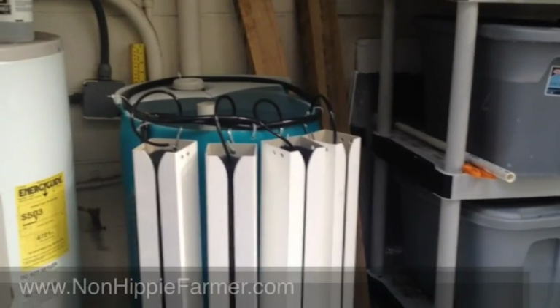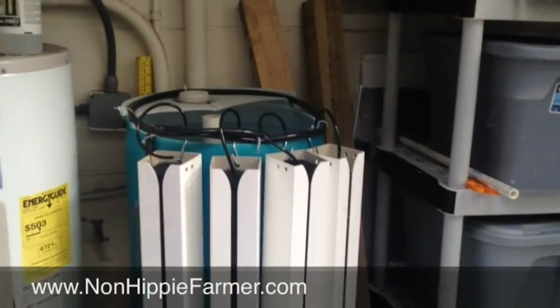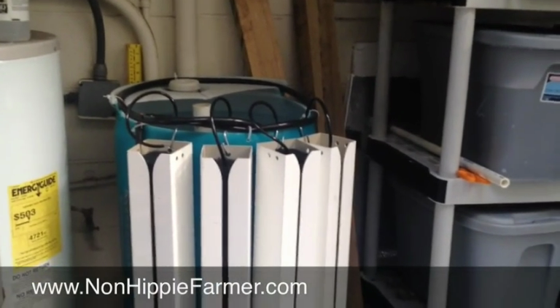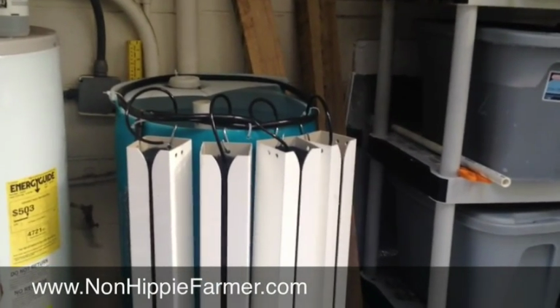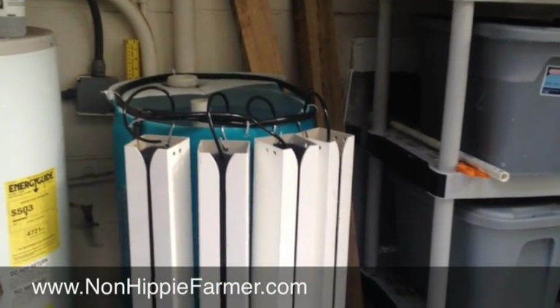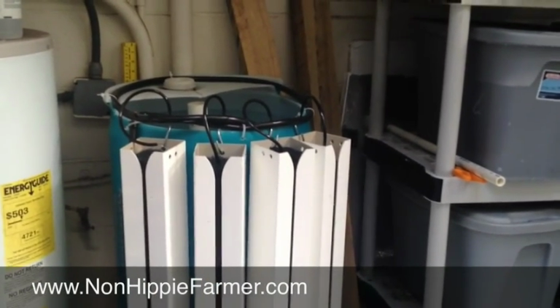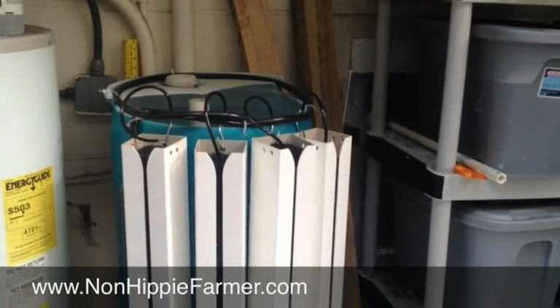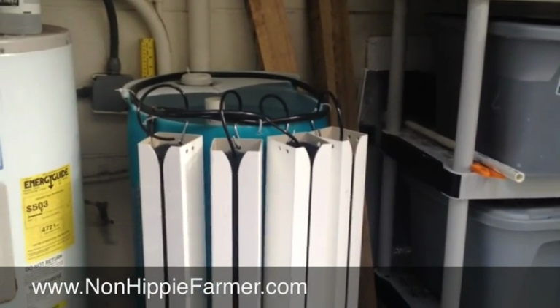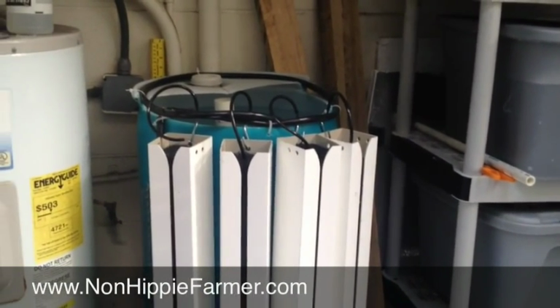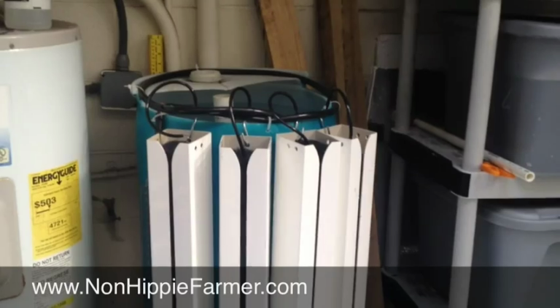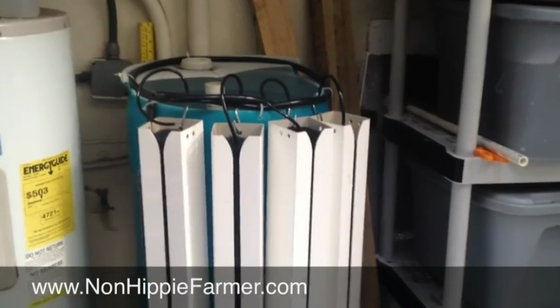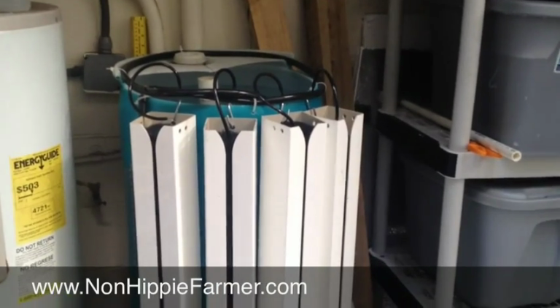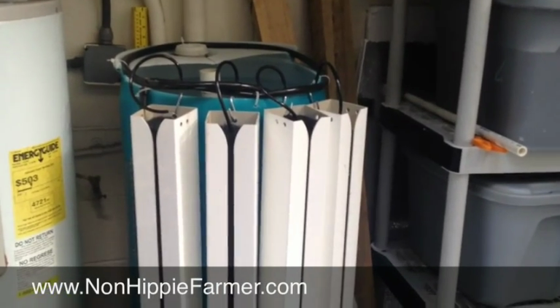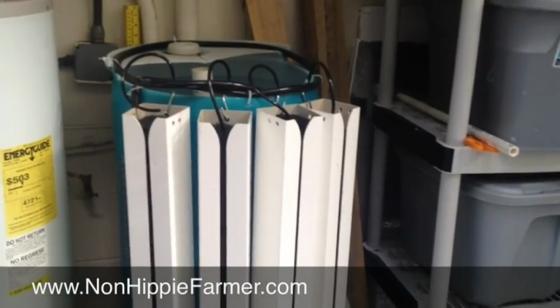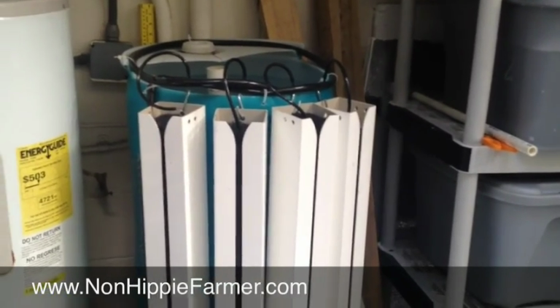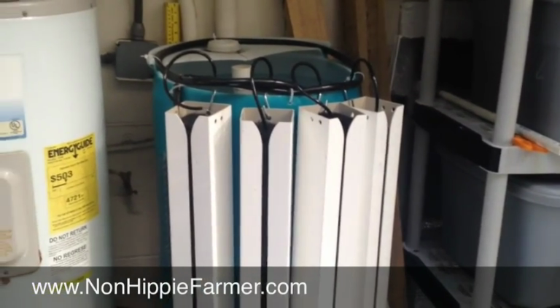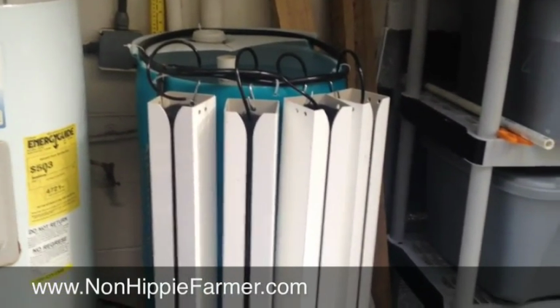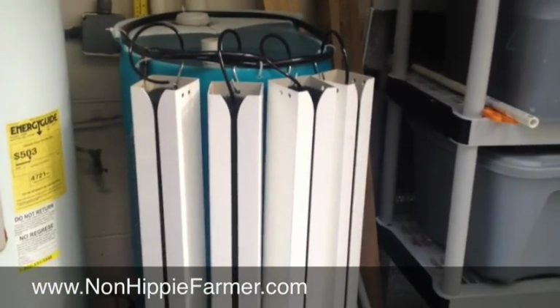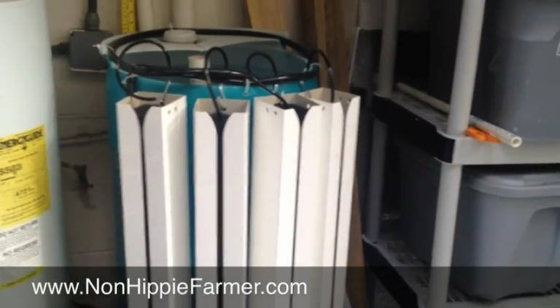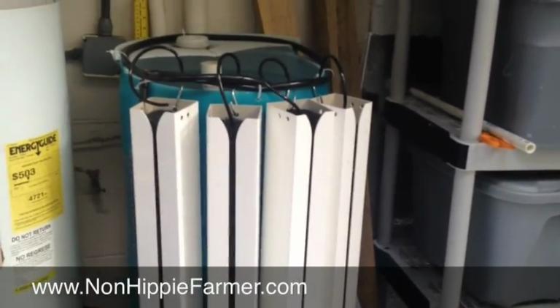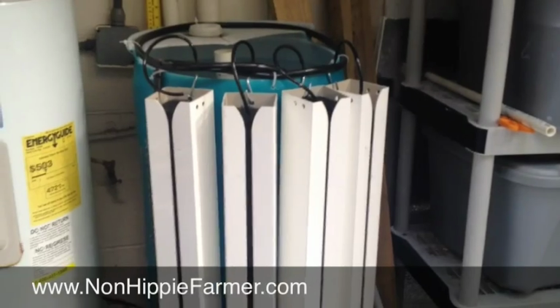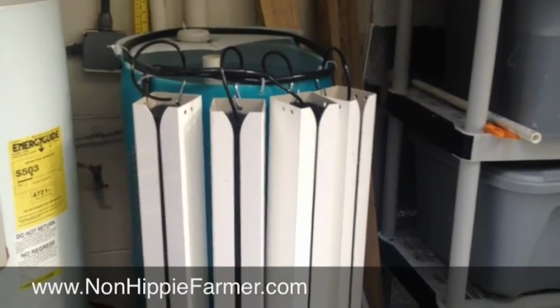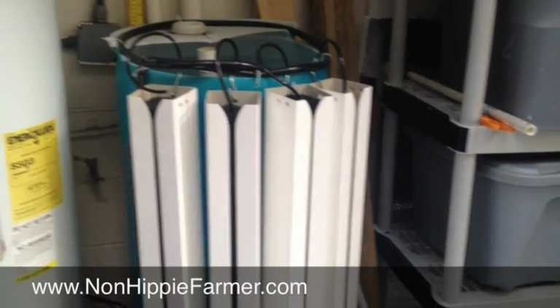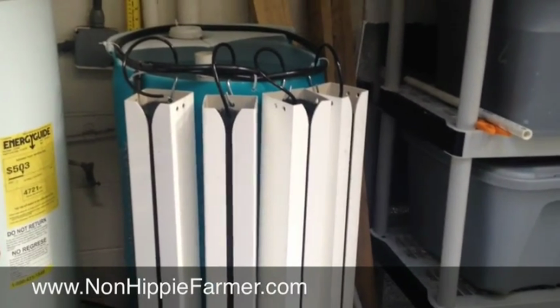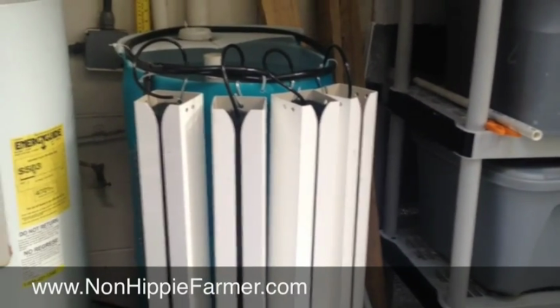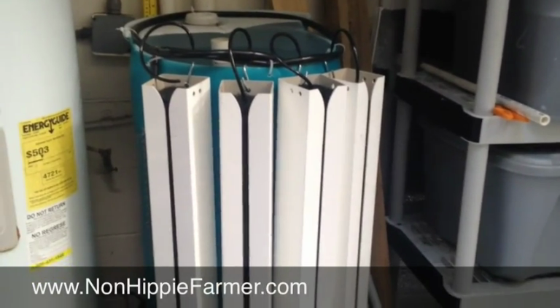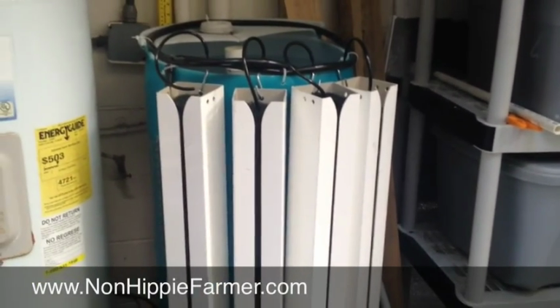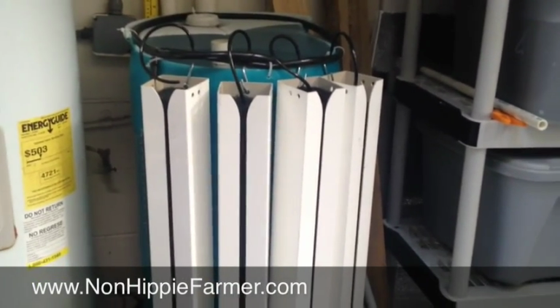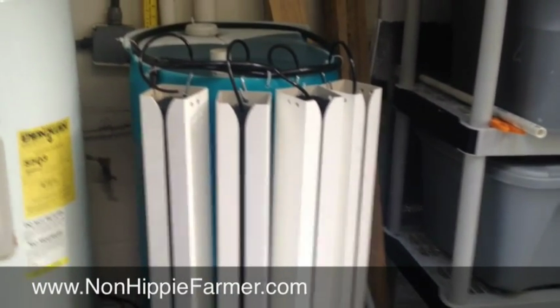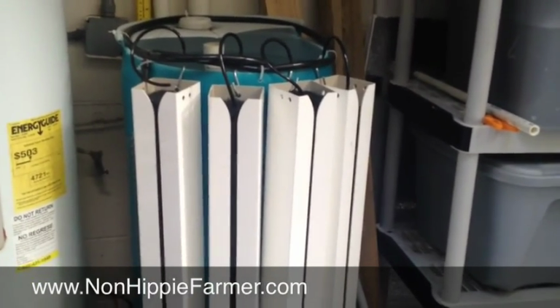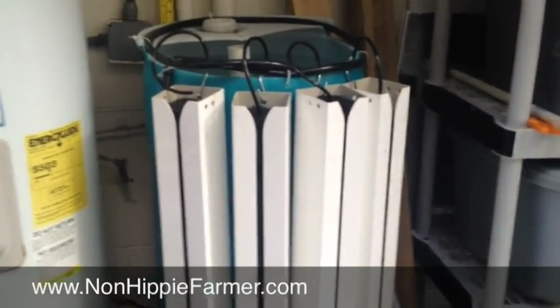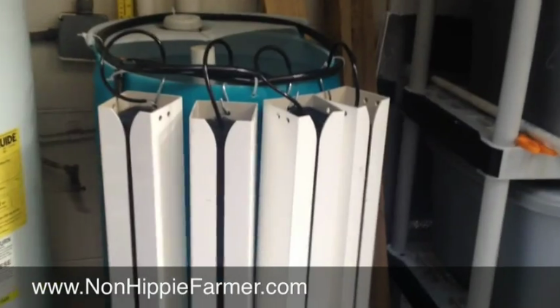What's up guys, RK the non-hippie farmer here. I wanted to show you our new apartment aquaponics setup. I got this from Nate Story over at Bright Agritech — it's their home system build.